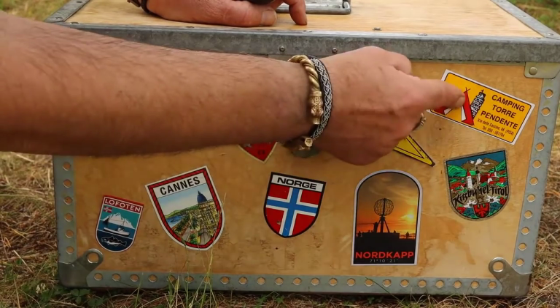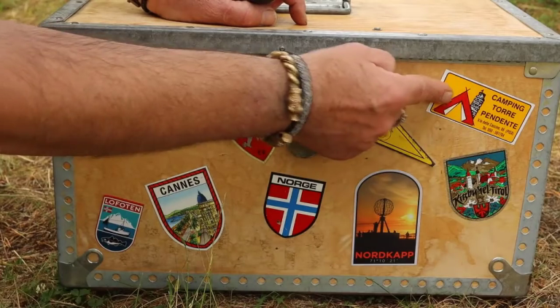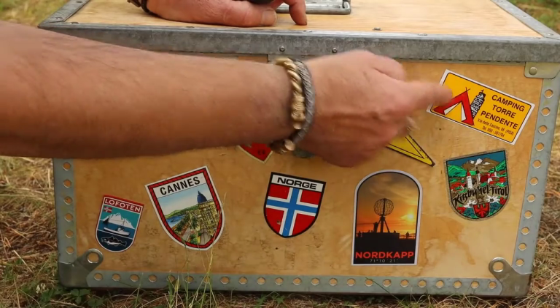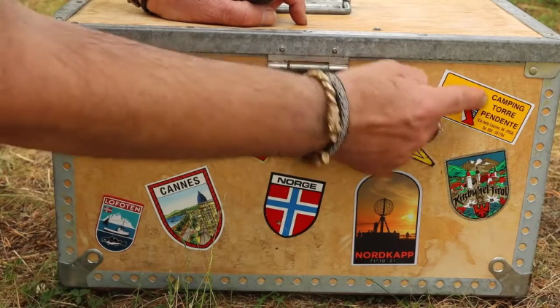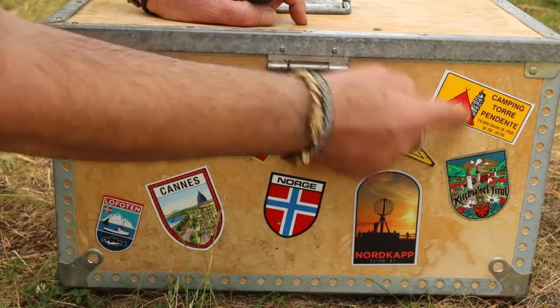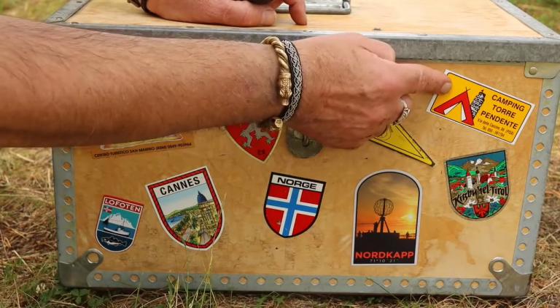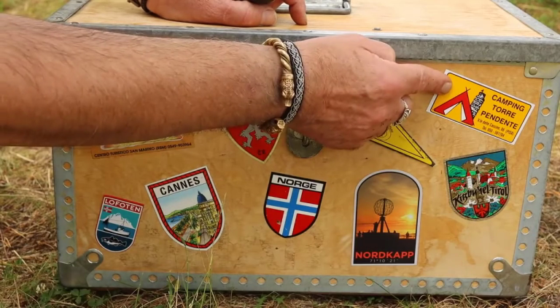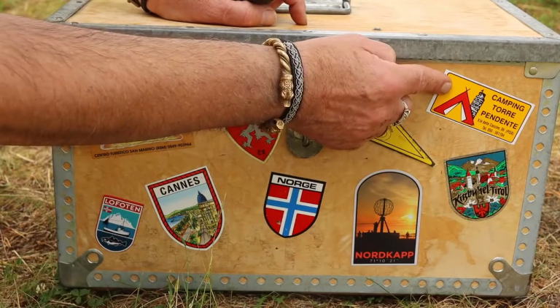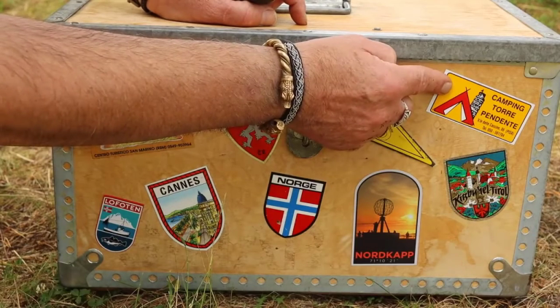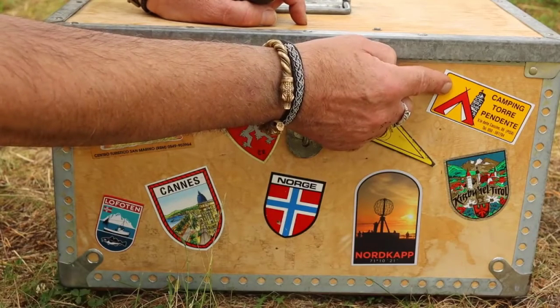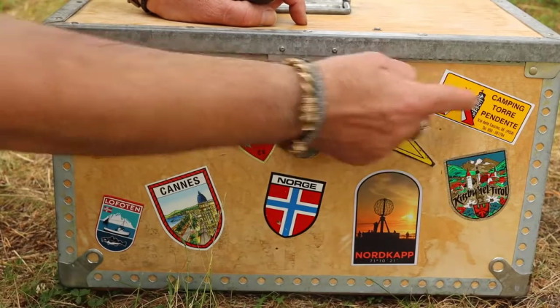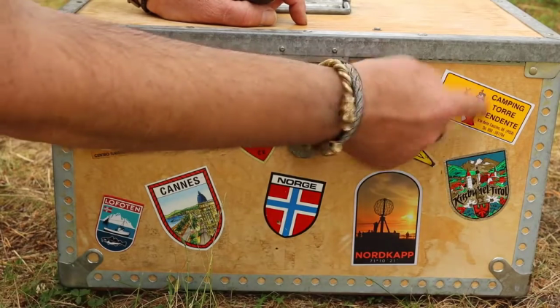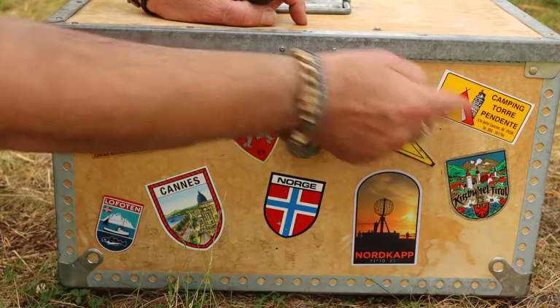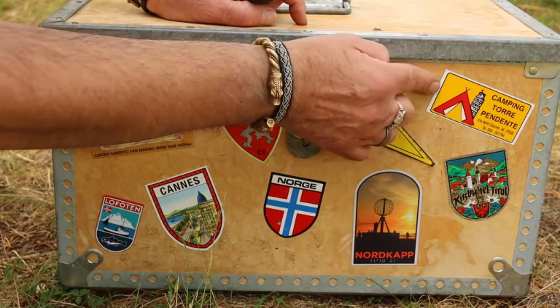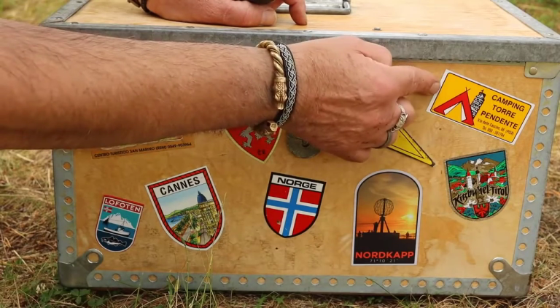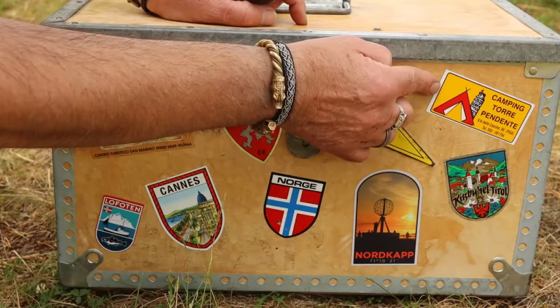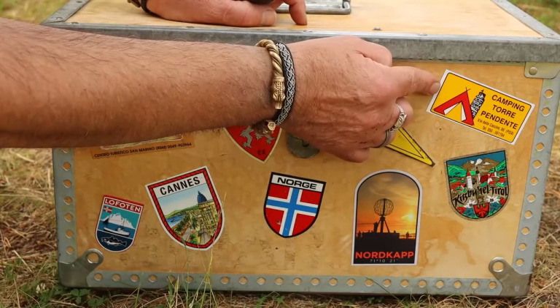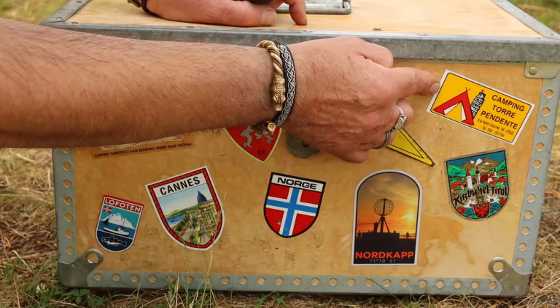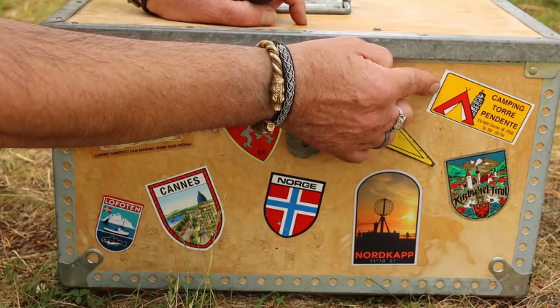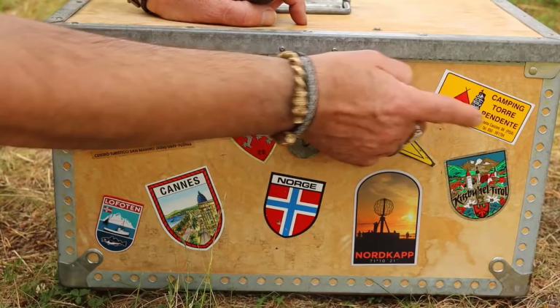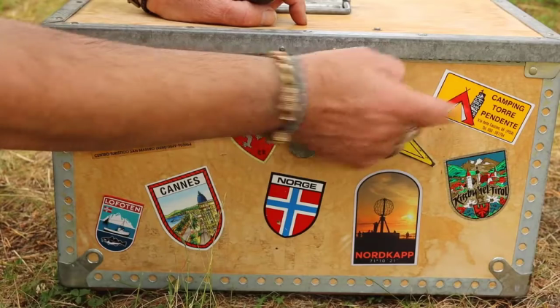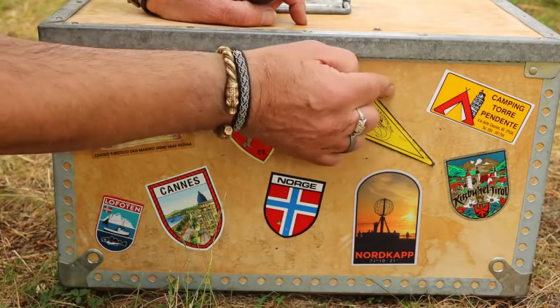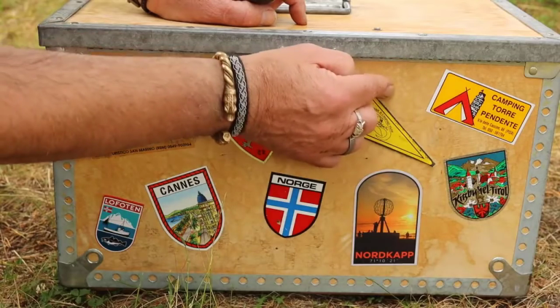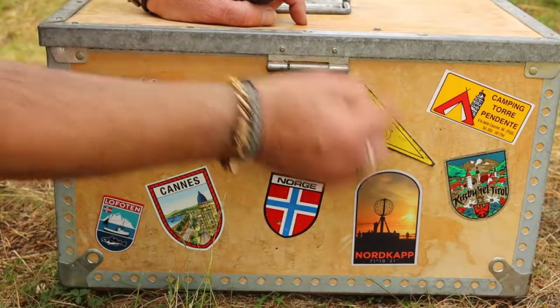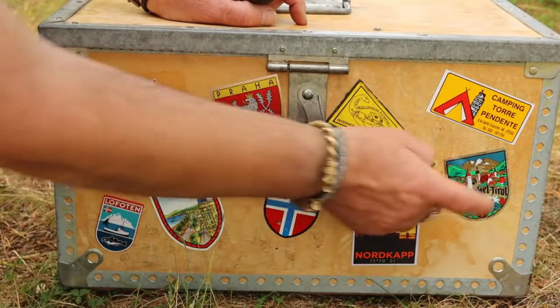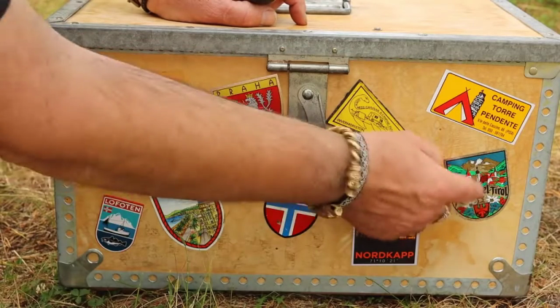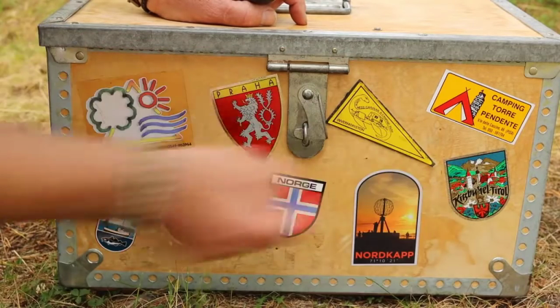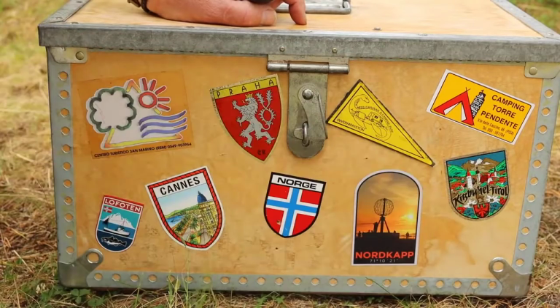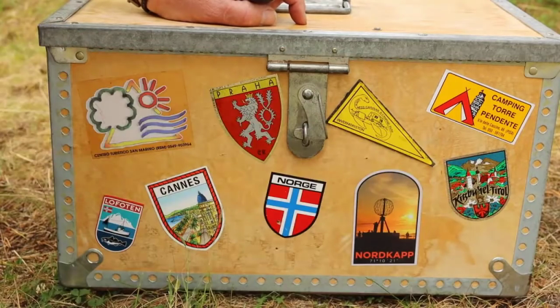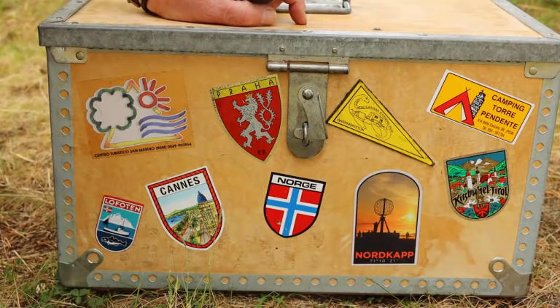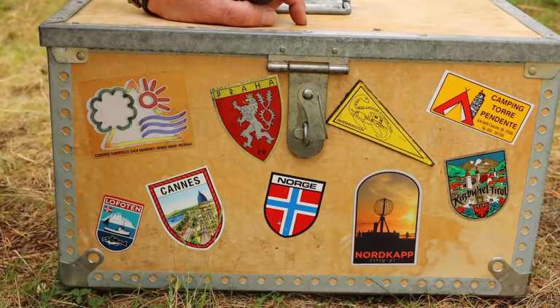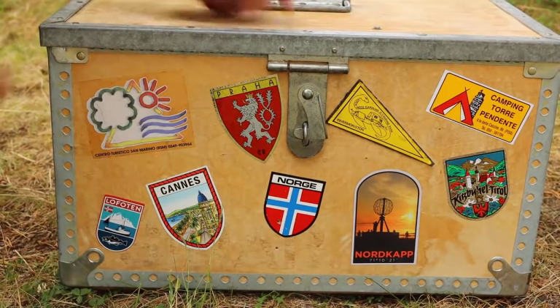And this one, you can see, is Pisa — the Tower of Pisa. We were there too. And this is Kitzbühel in Austria.